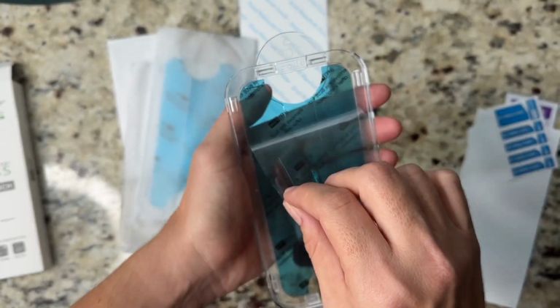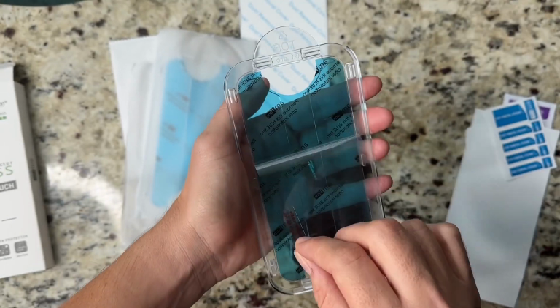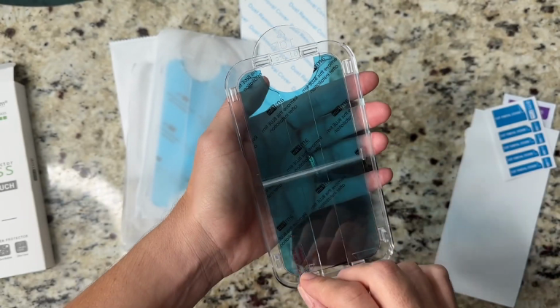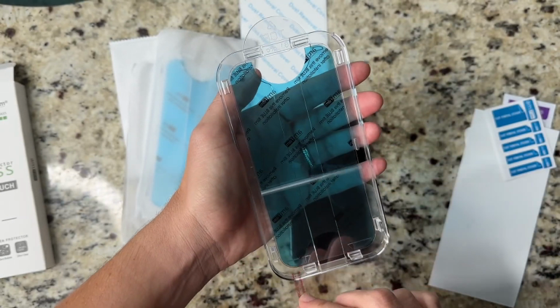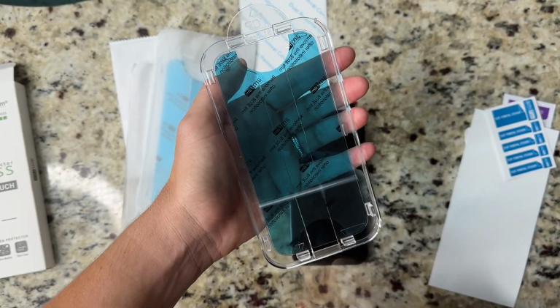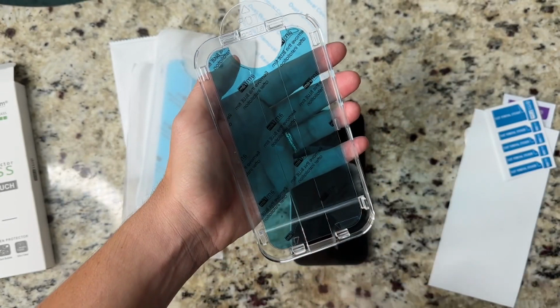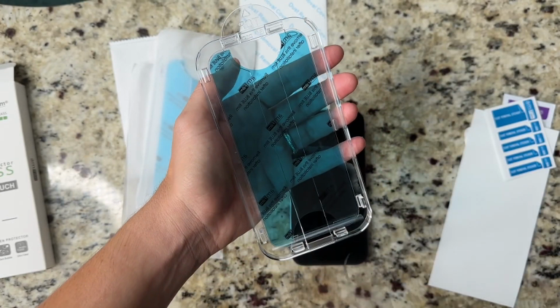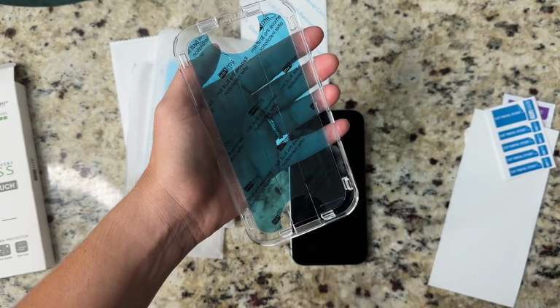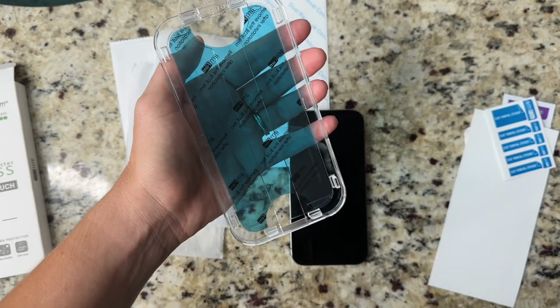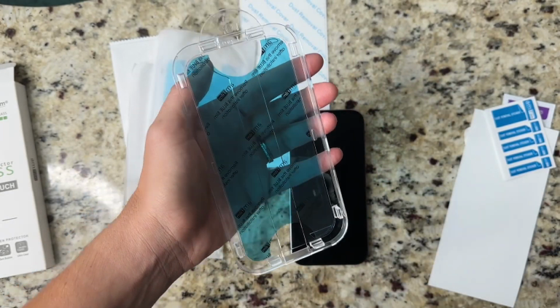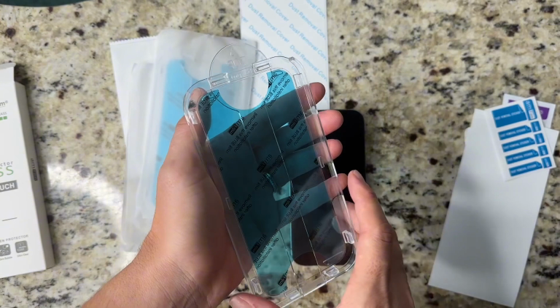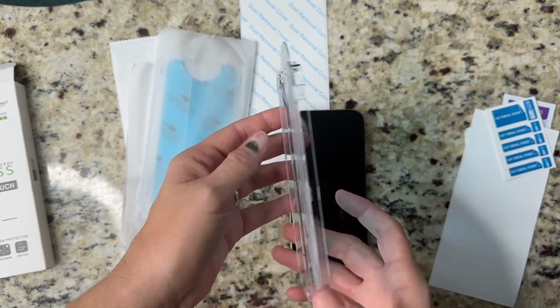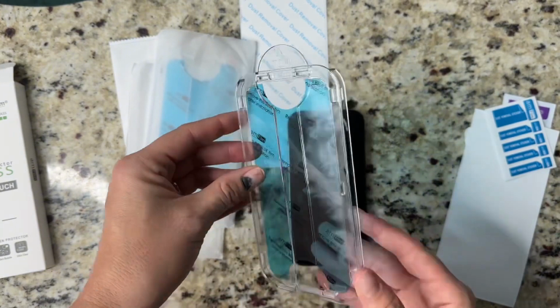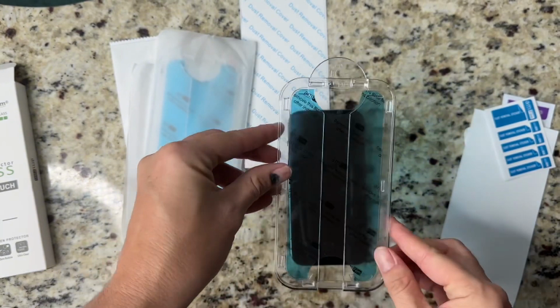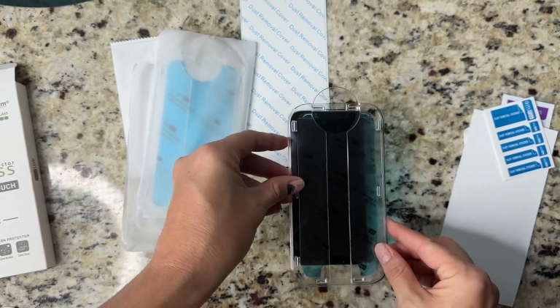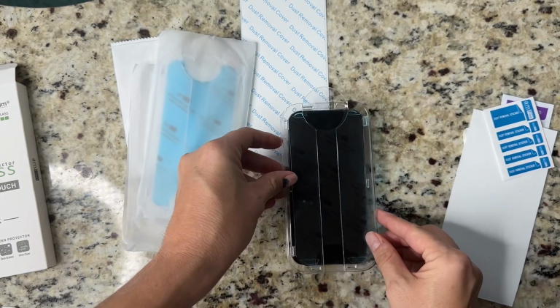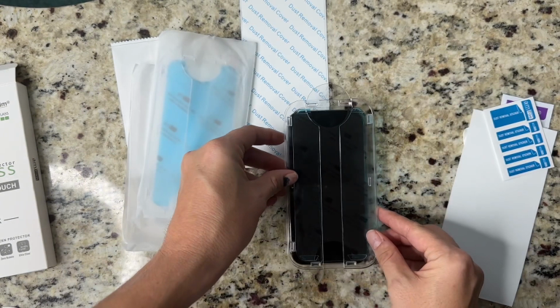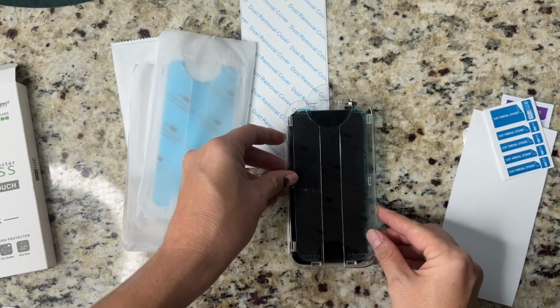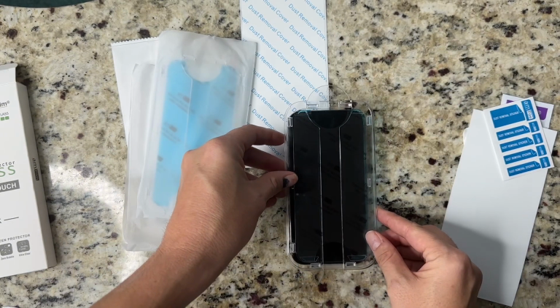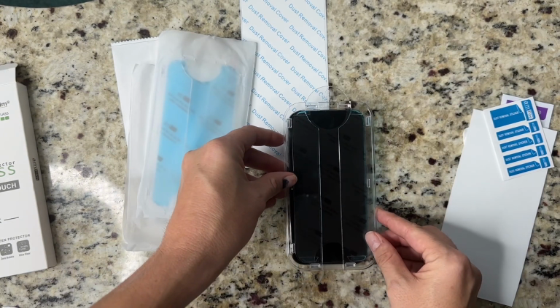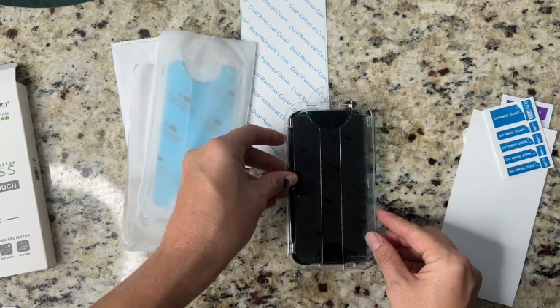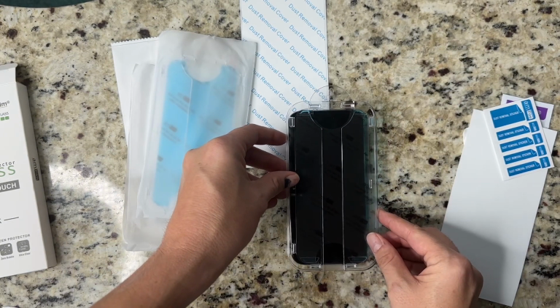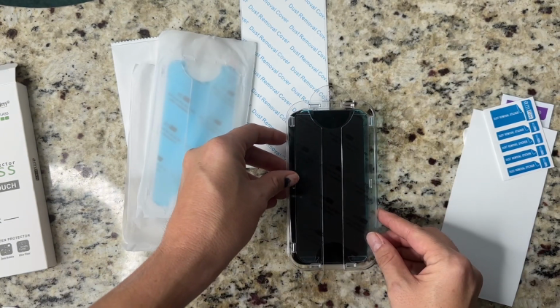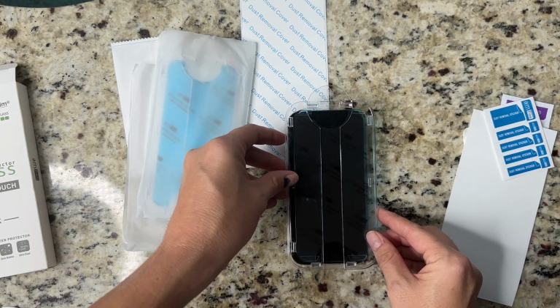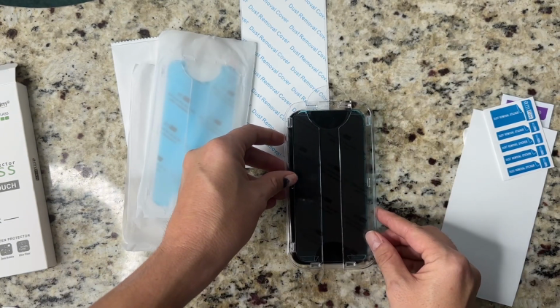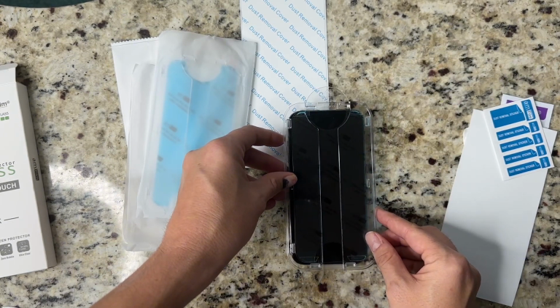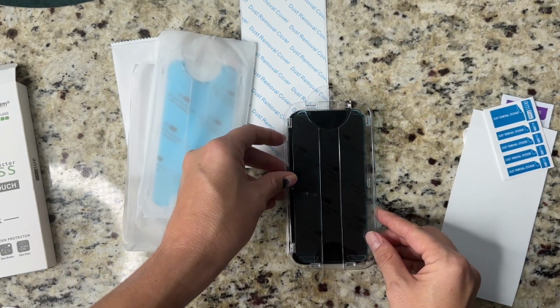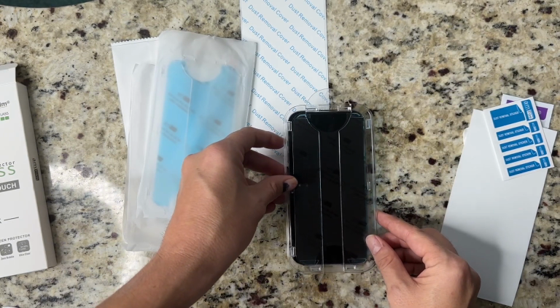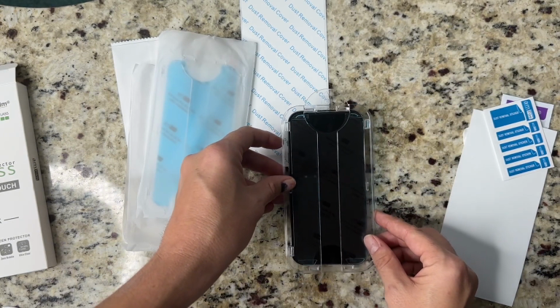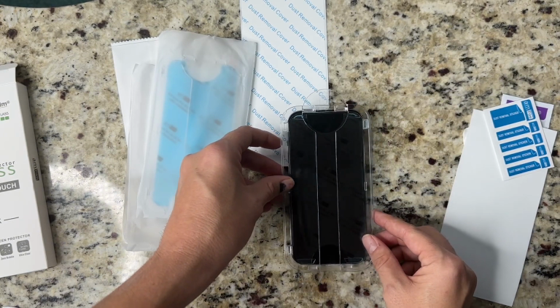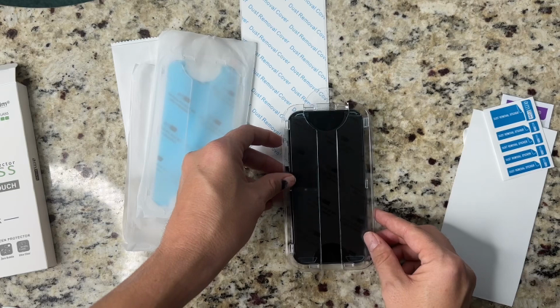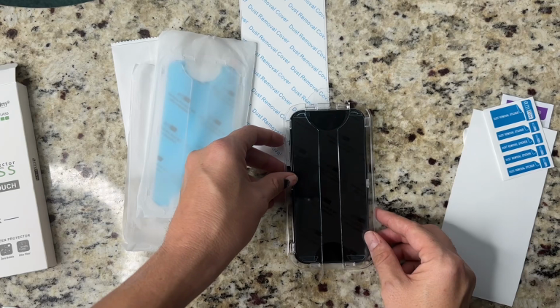On the tray, pull the blue tab down to remove the mask. Make sure you pull down, do not pull out. Then you place the tray right over your phone screen. The top of the tray will align with the top of the phone.